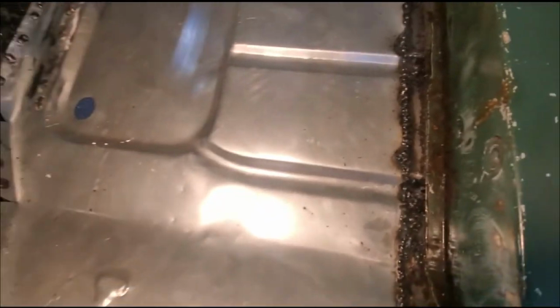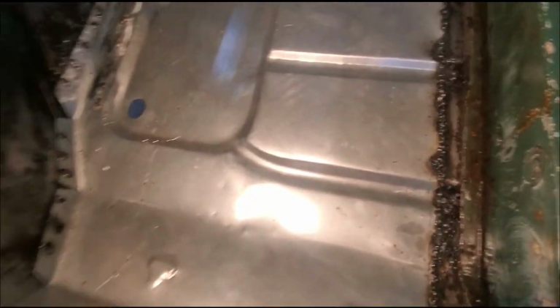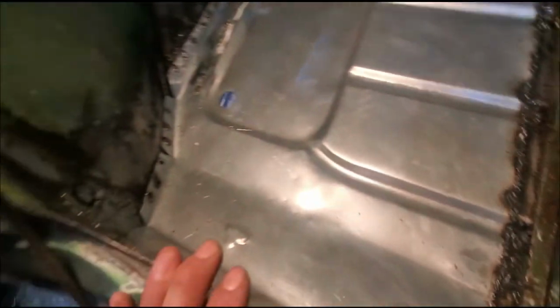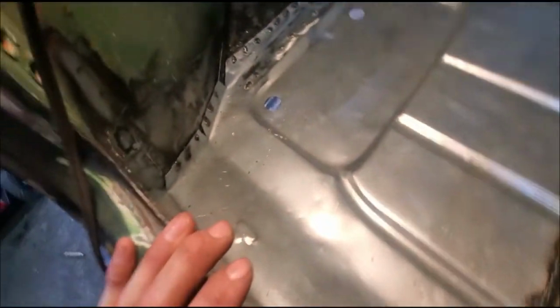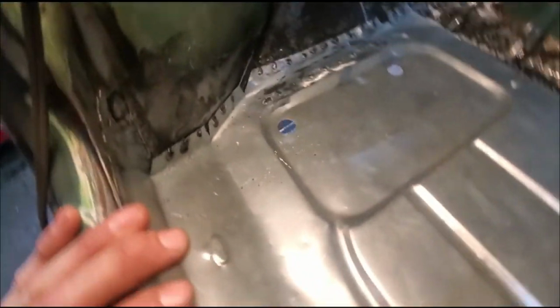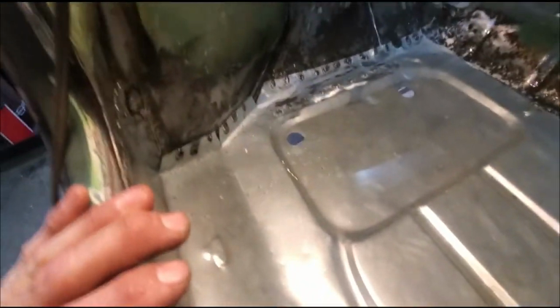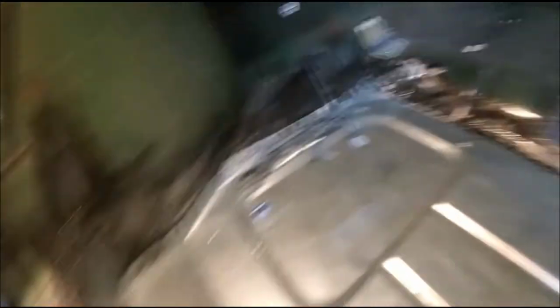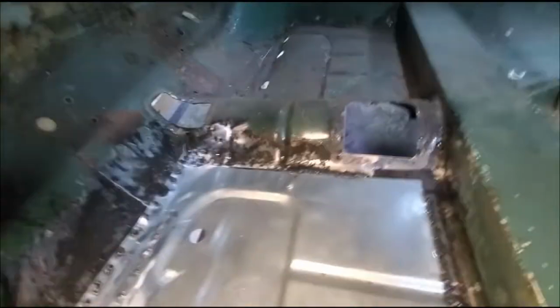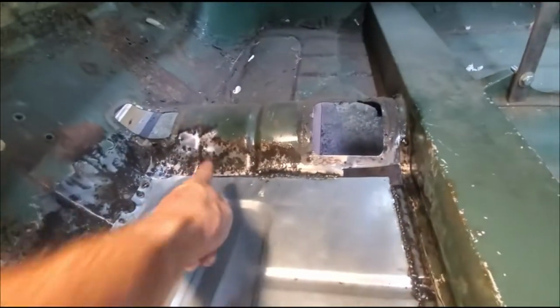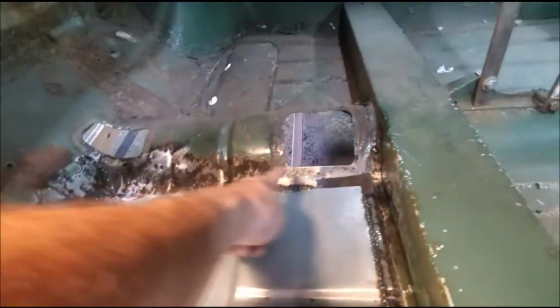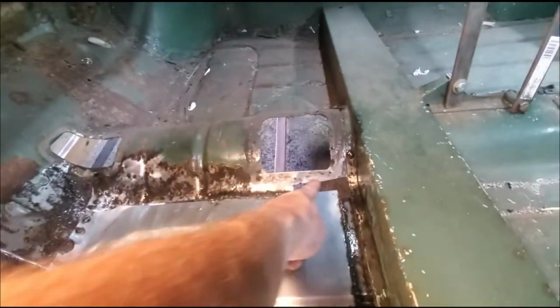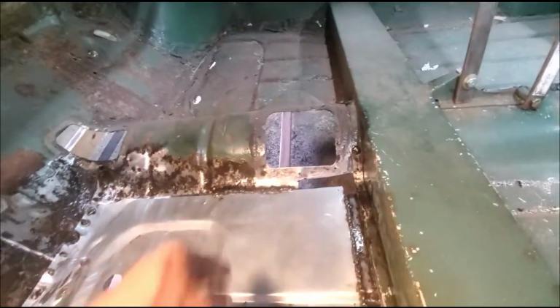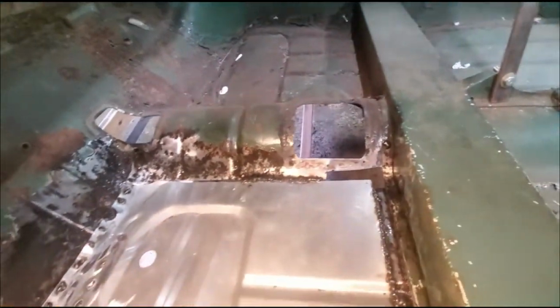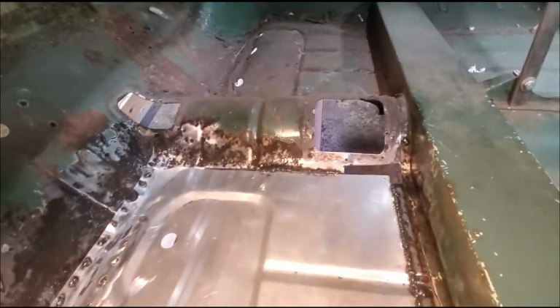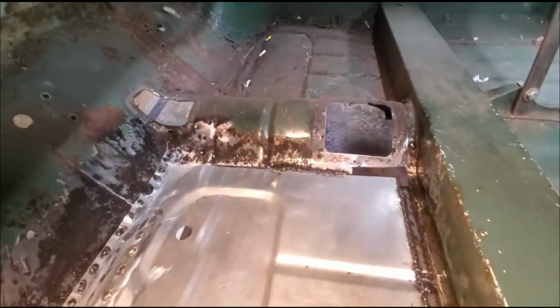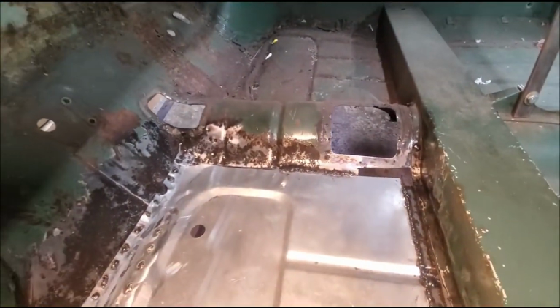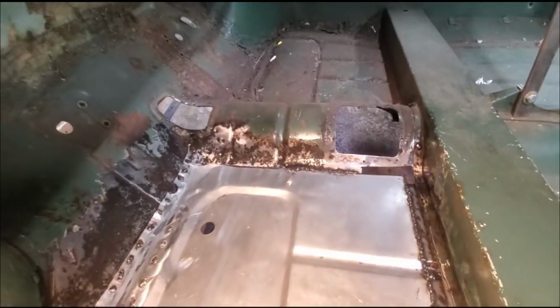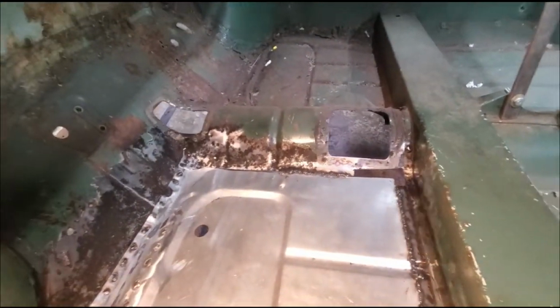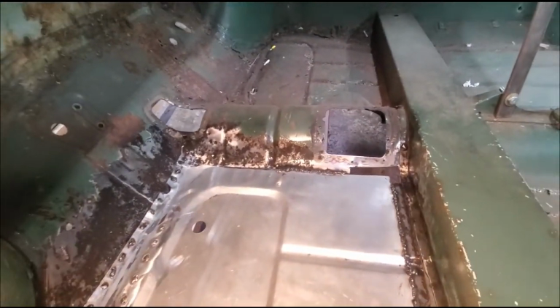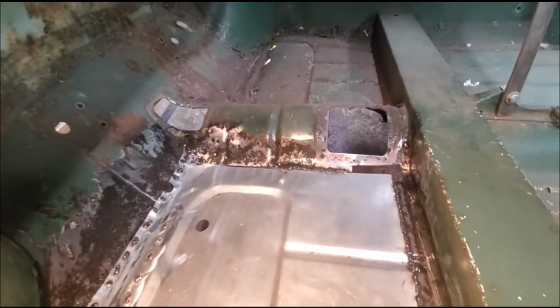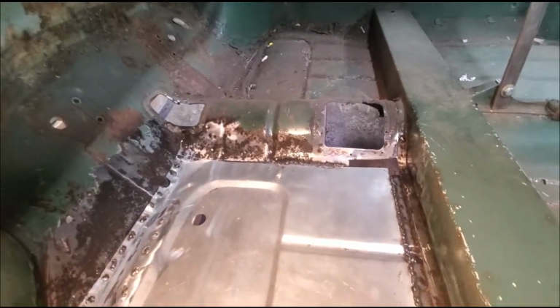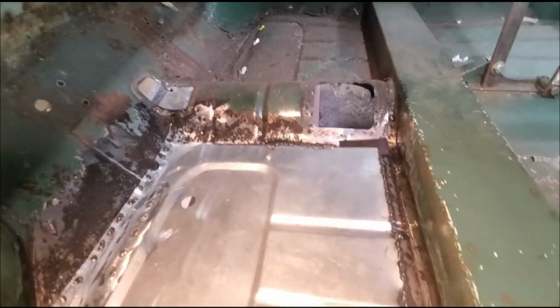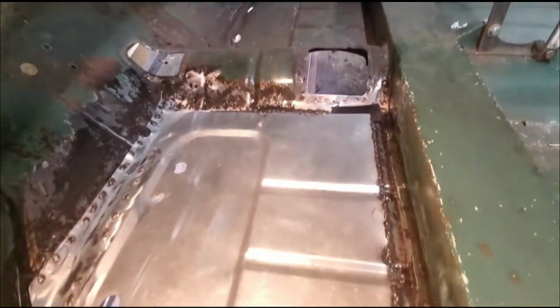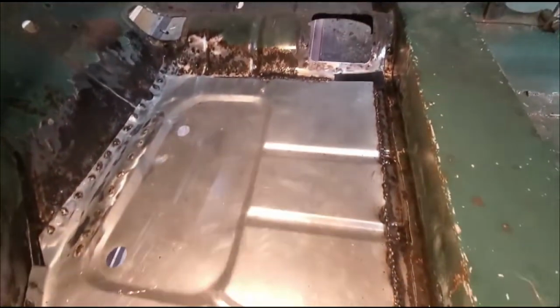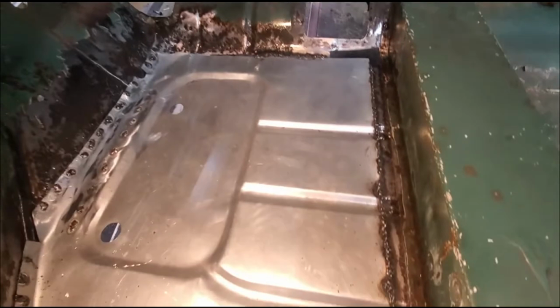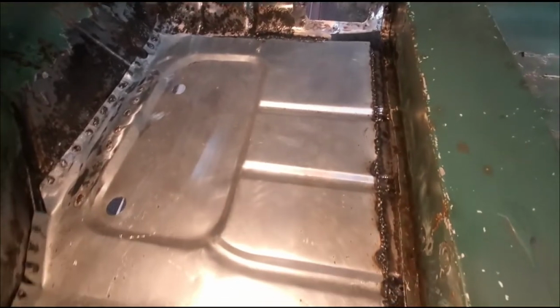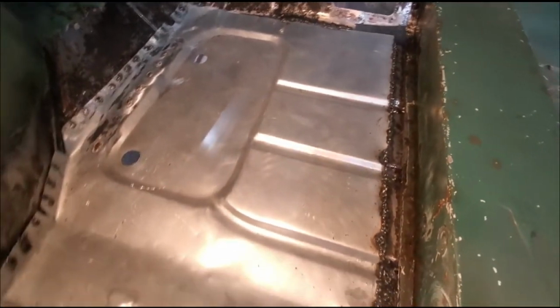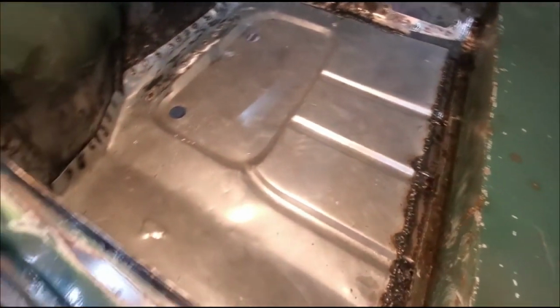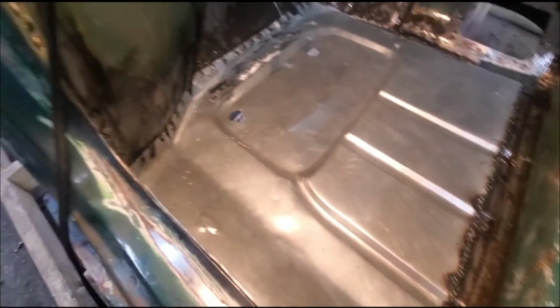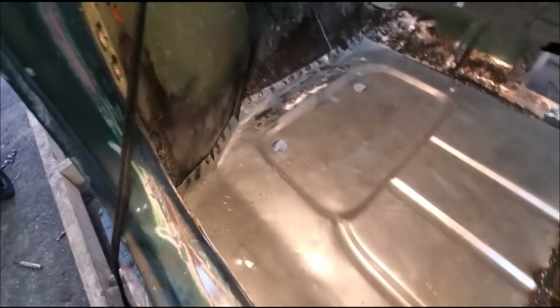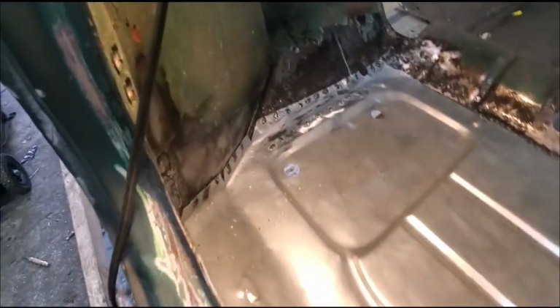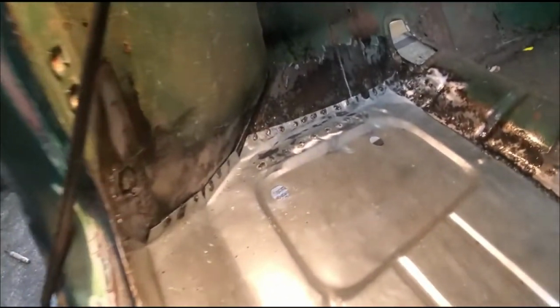Pretty much we're done with this floor, with the exception of carving in those two little pieces right there. Then we can move on to something else. Y'all have a good night.